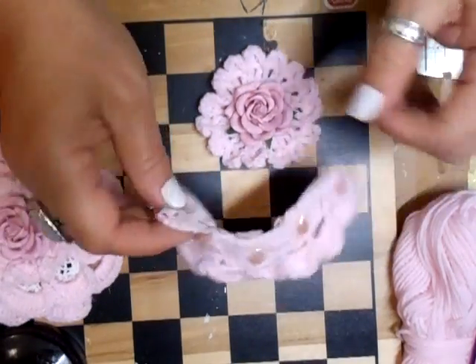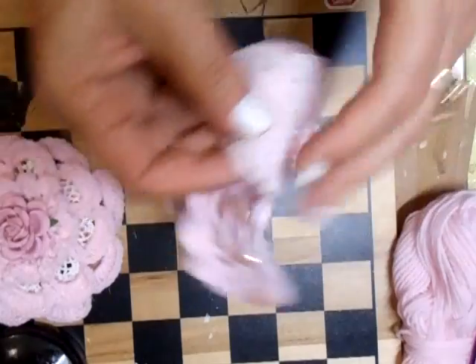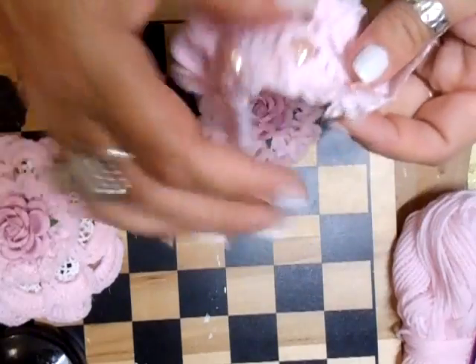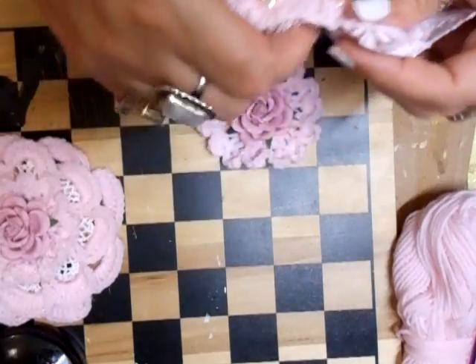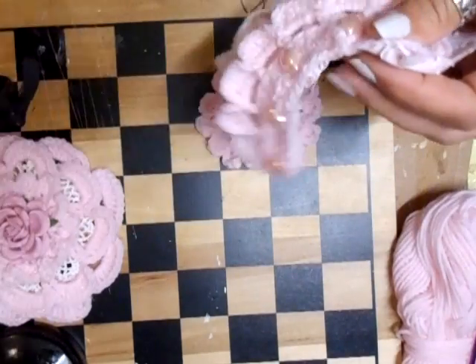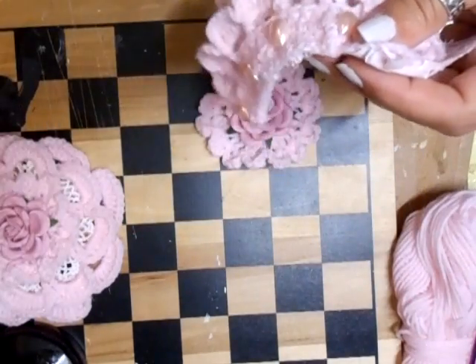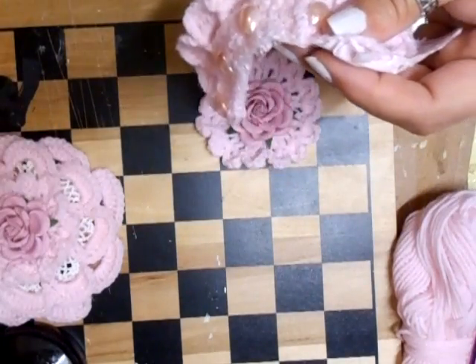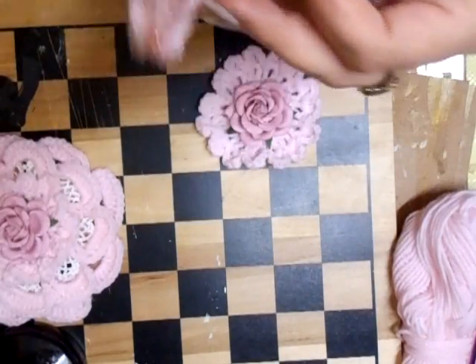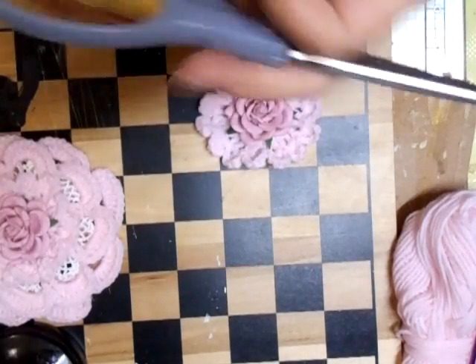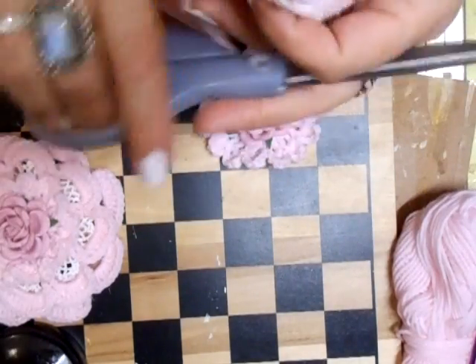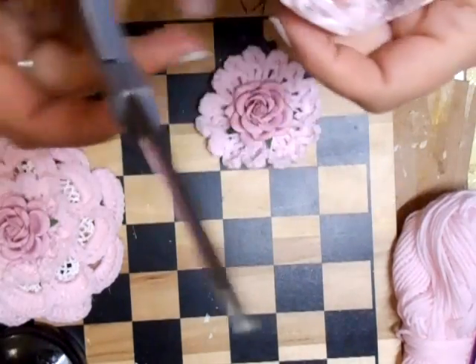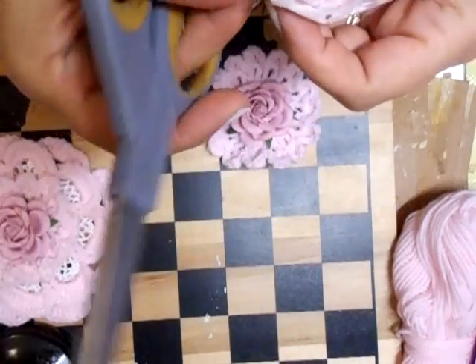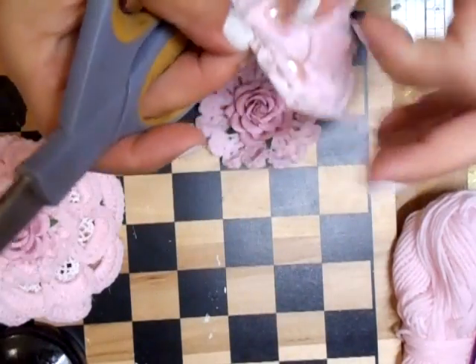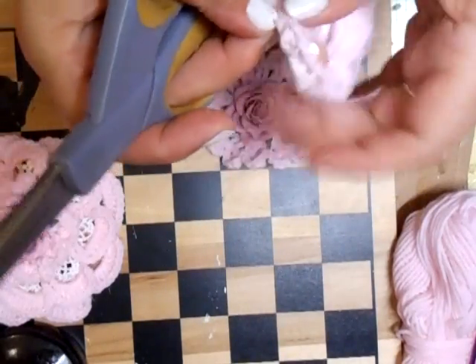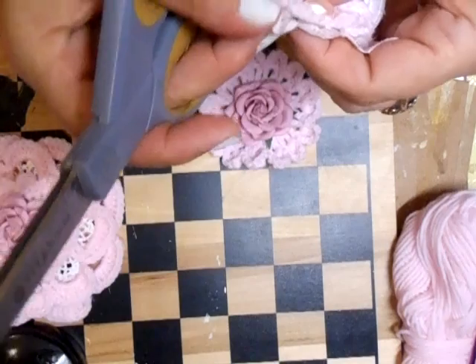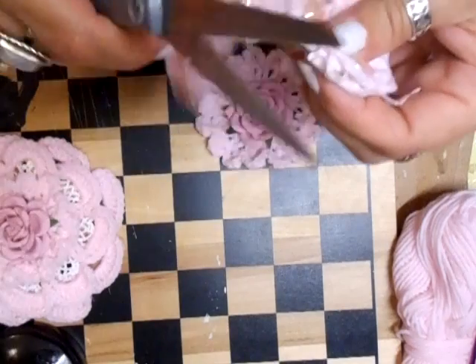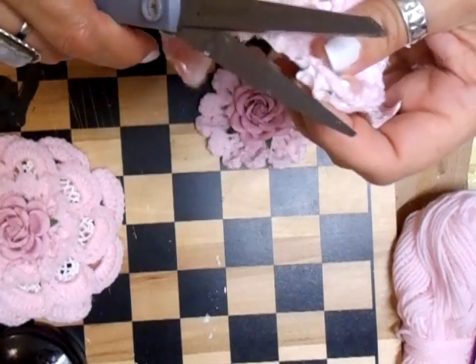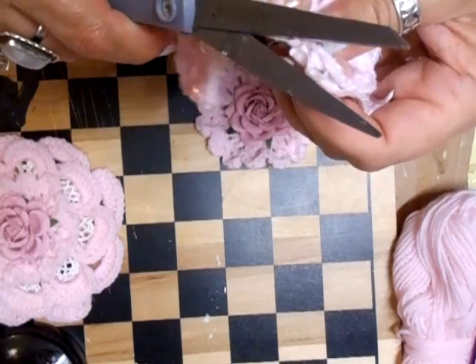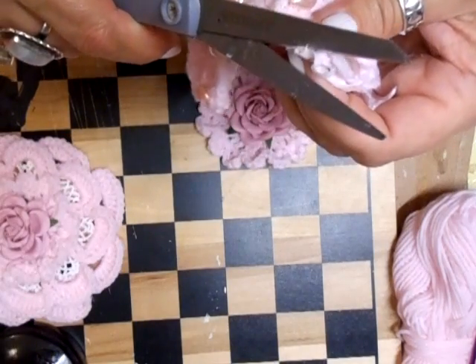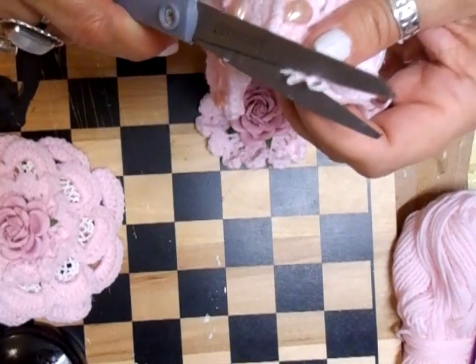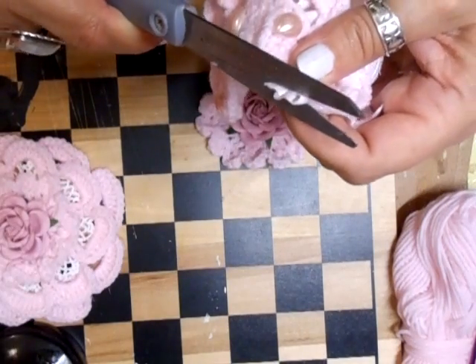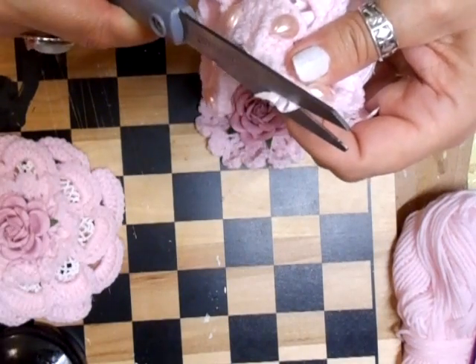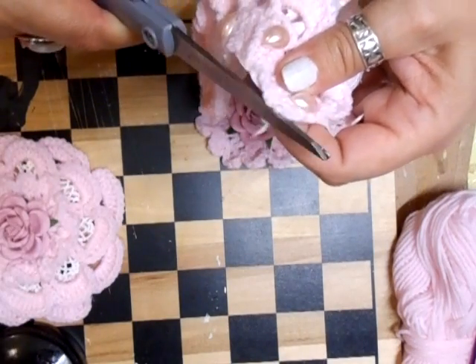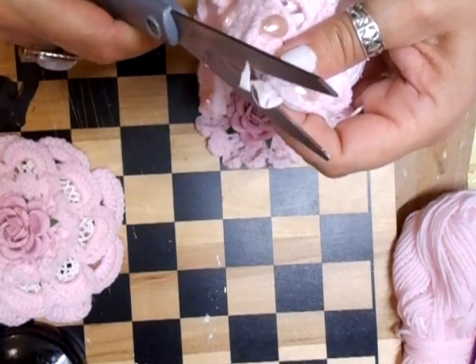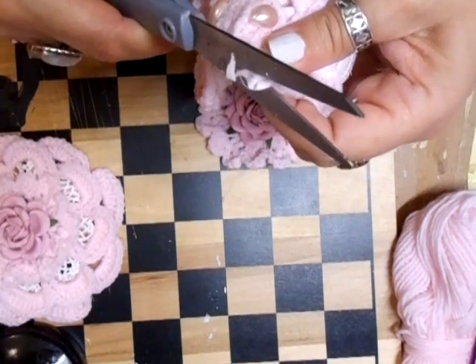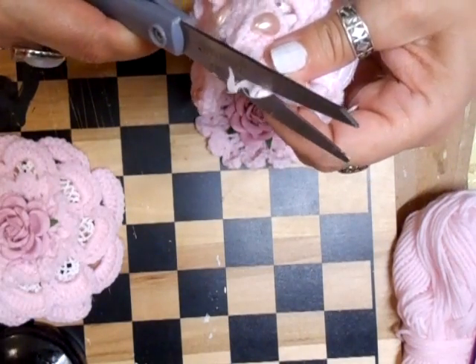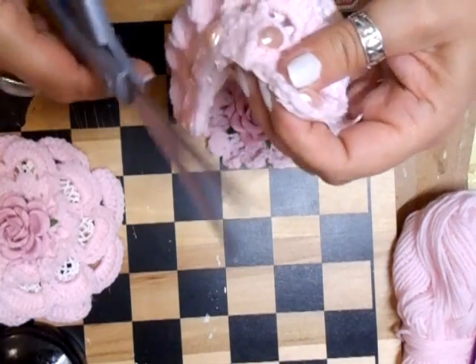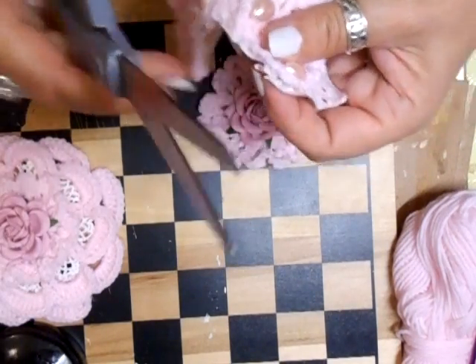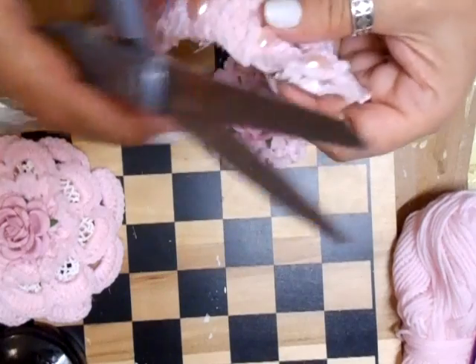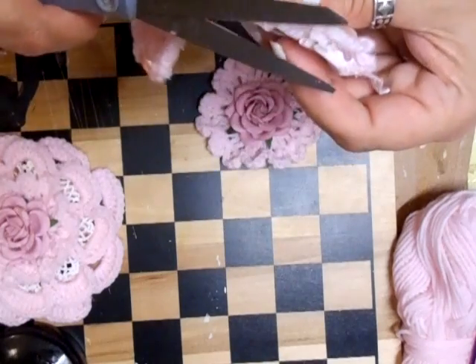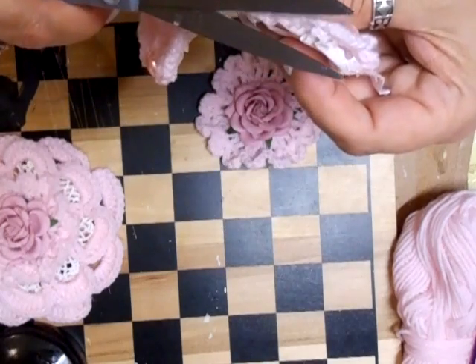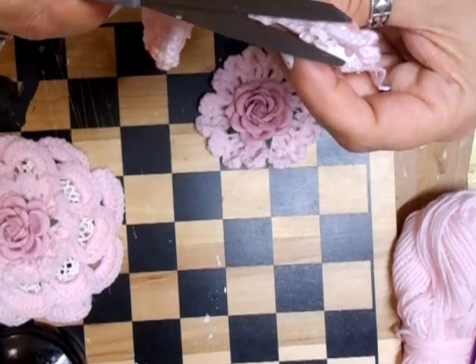You know, the shabby chic crocheted style. So right now, I'm just going to cut this section off here — I forgot to do that. Just trim that down.